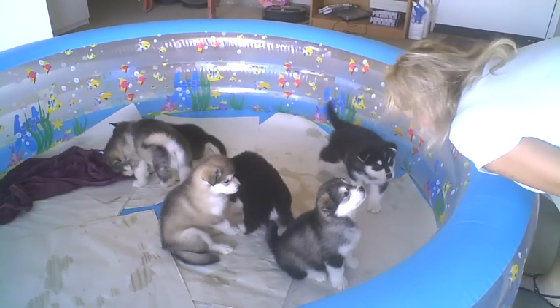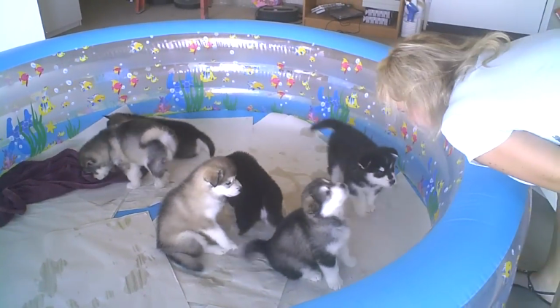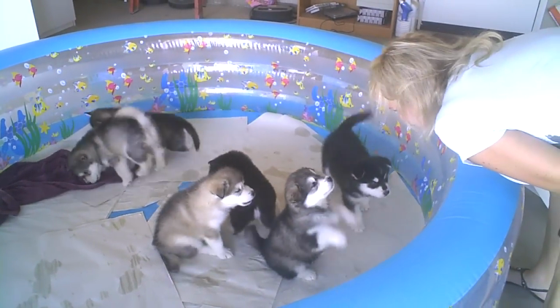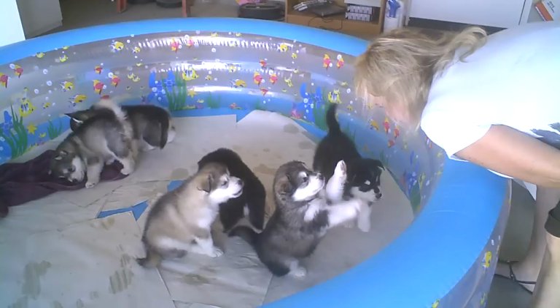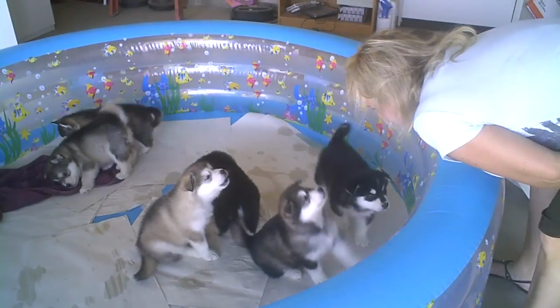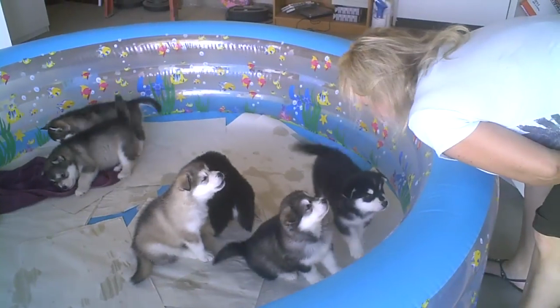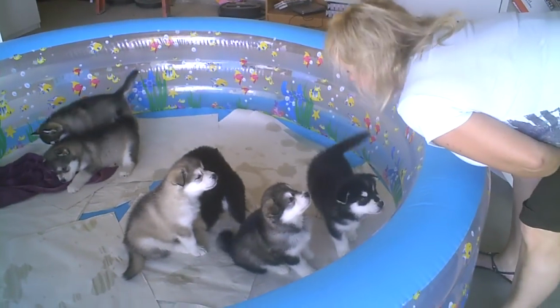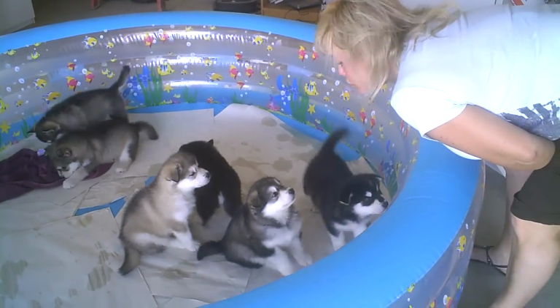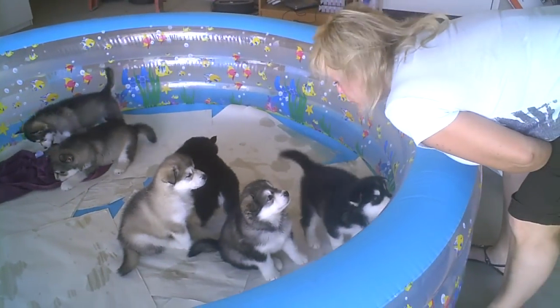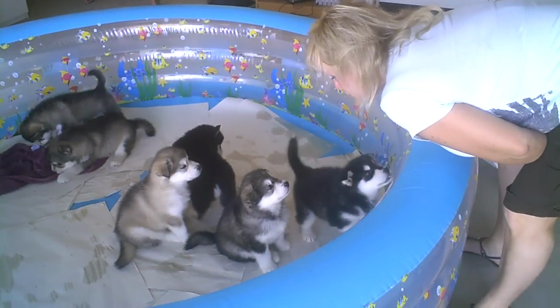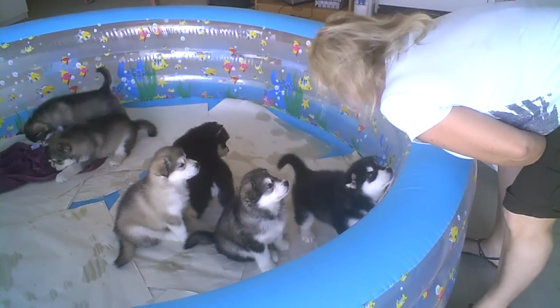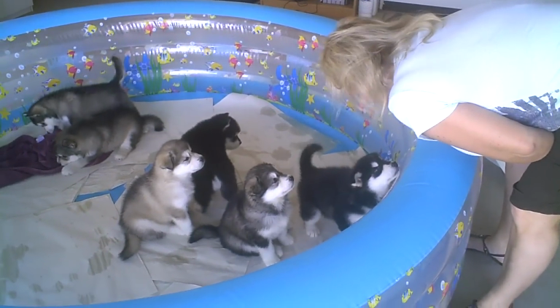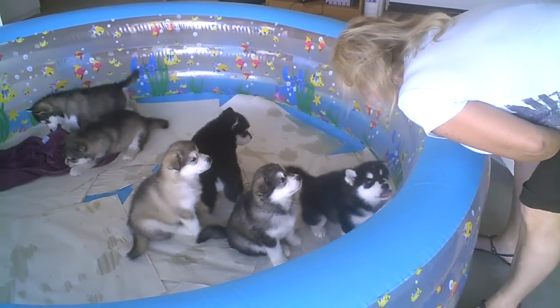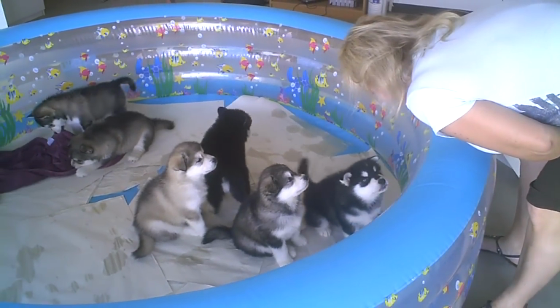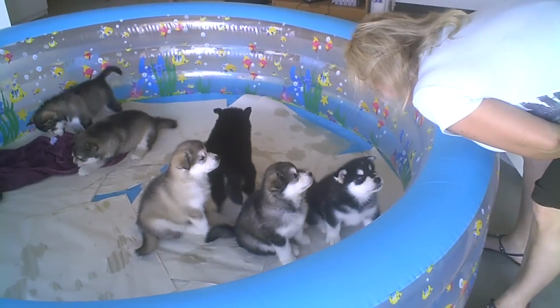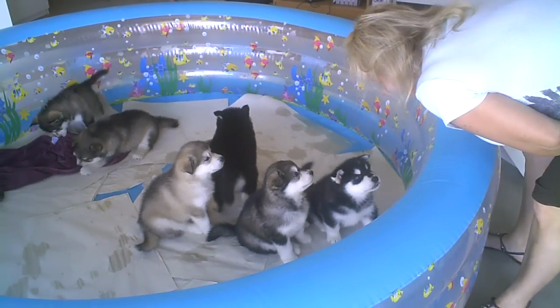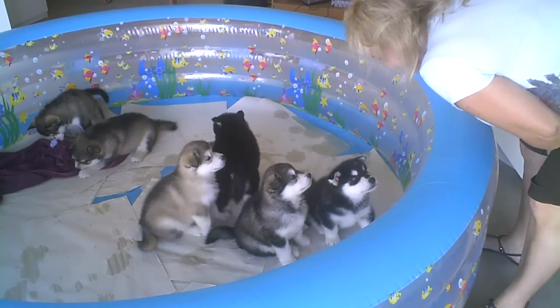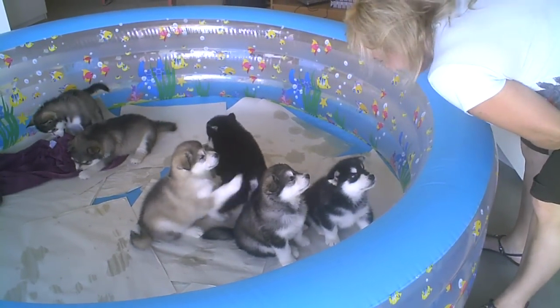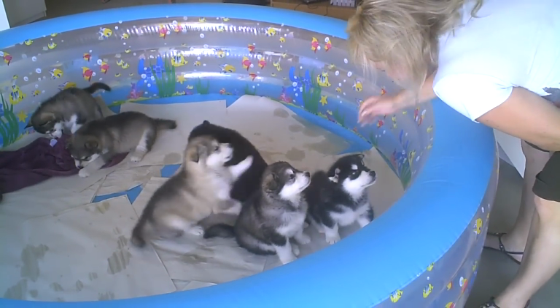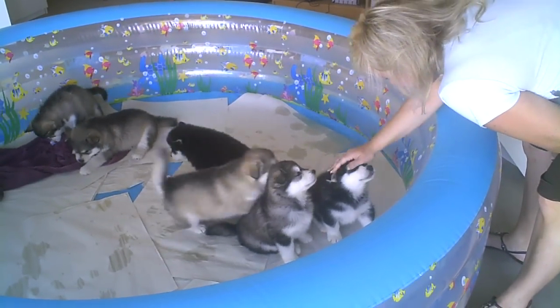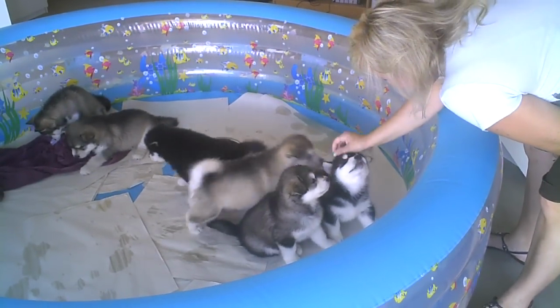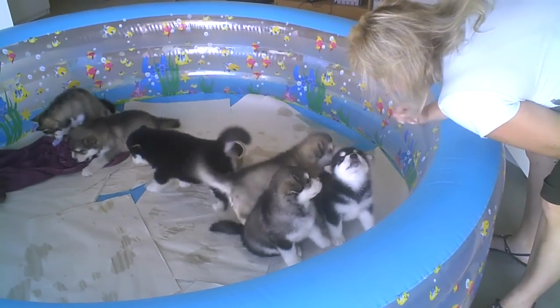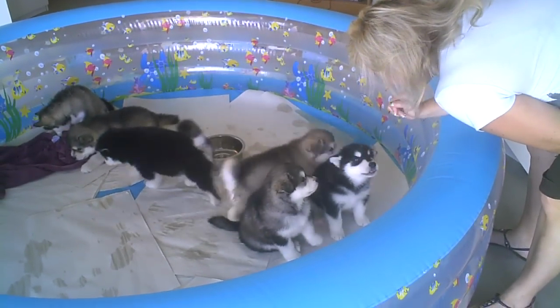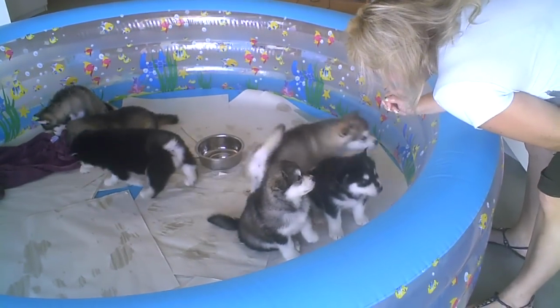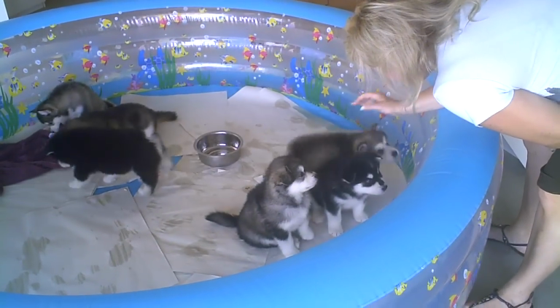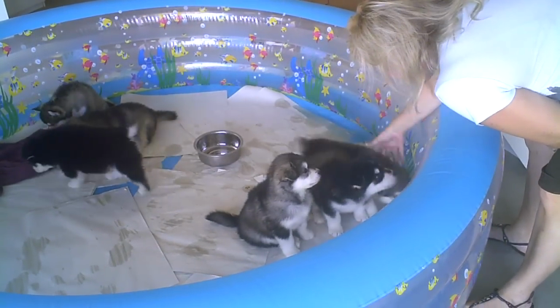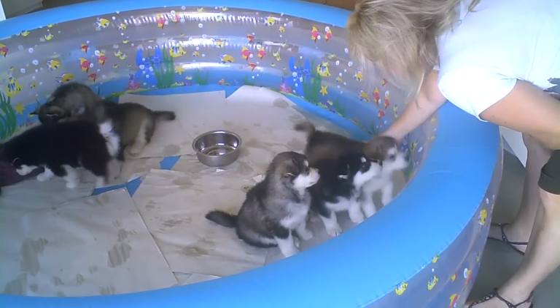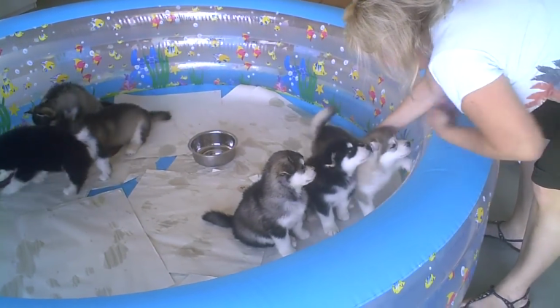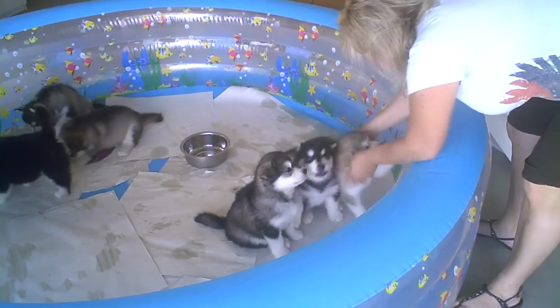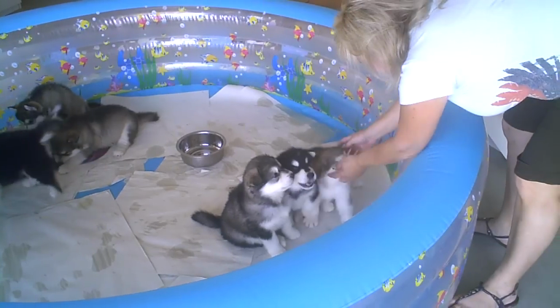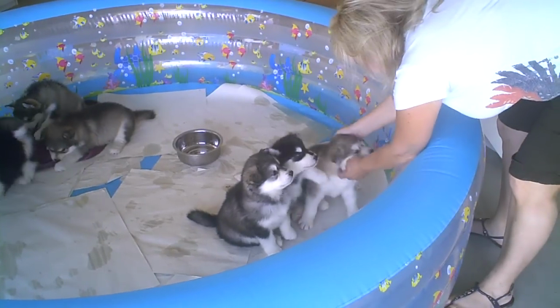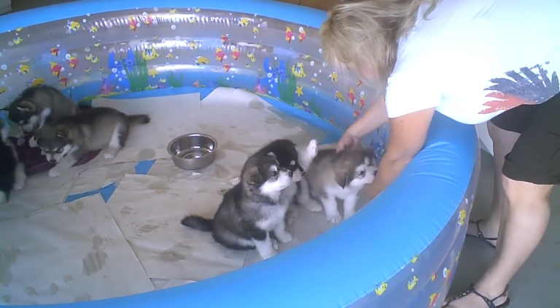Do you want to say anything about the puppies, why I'm videotaping this? Yes, I love them. Okay.